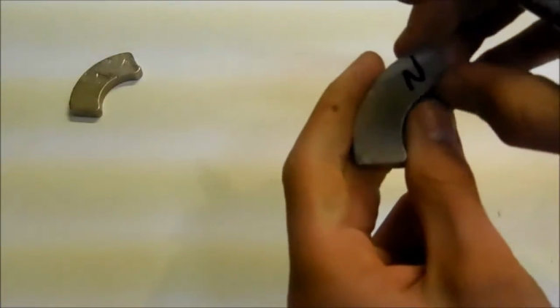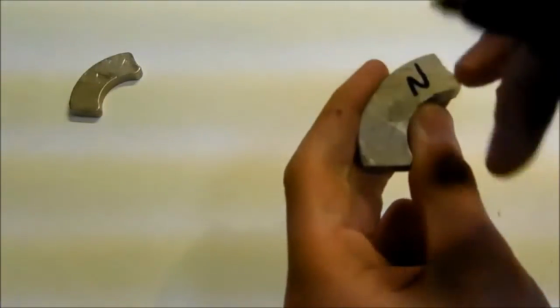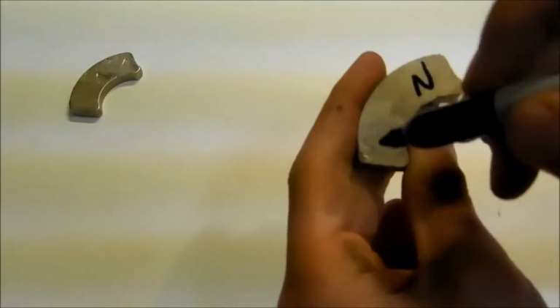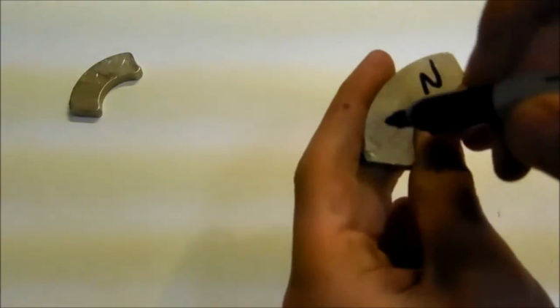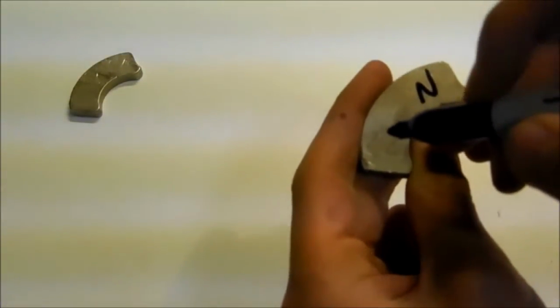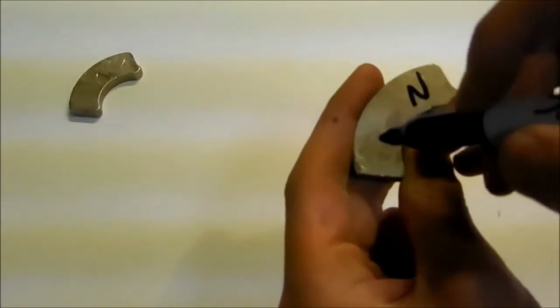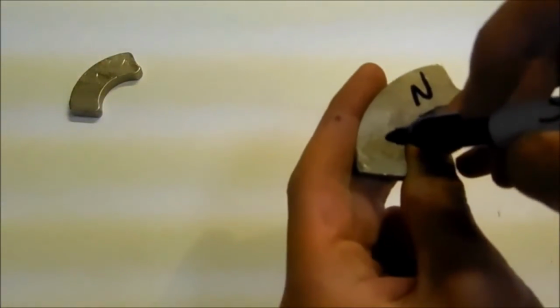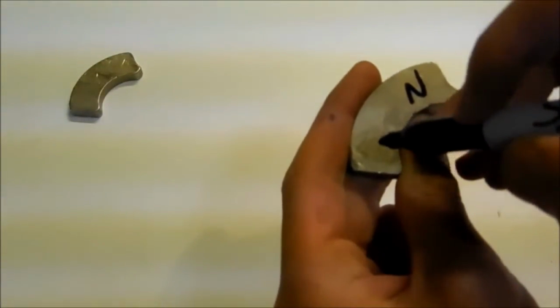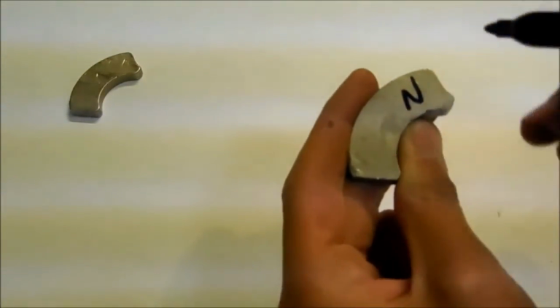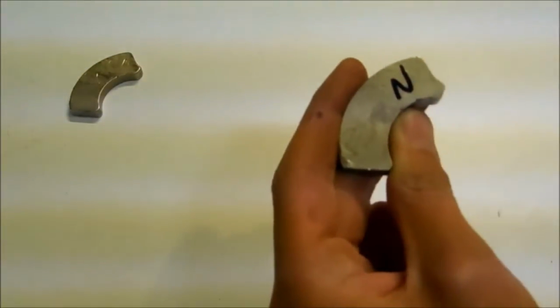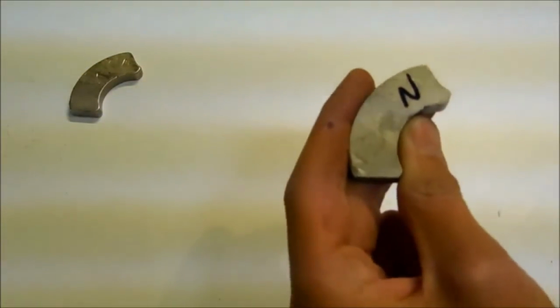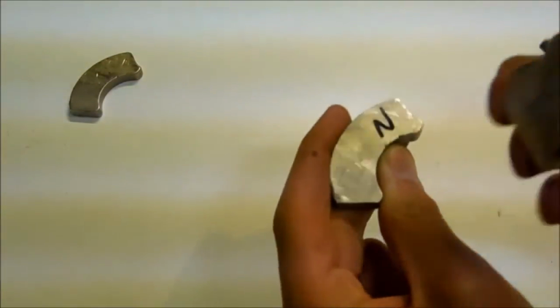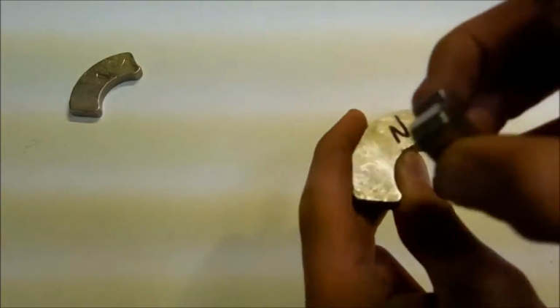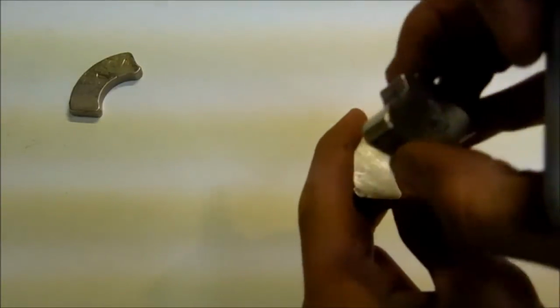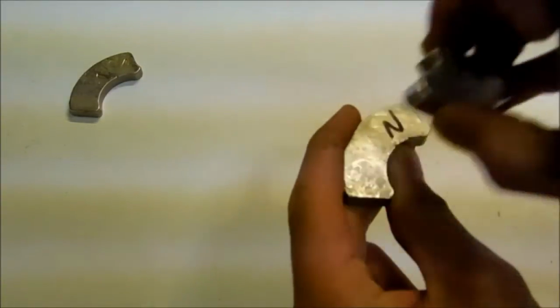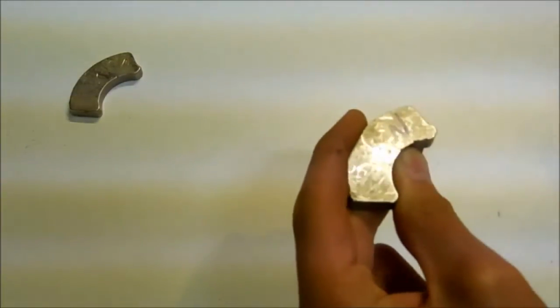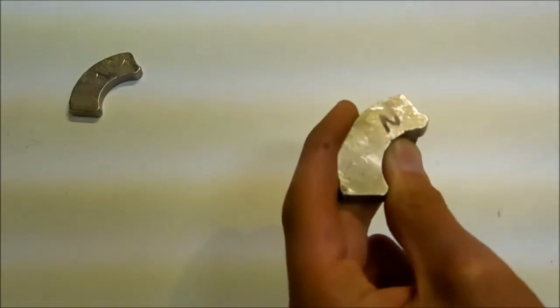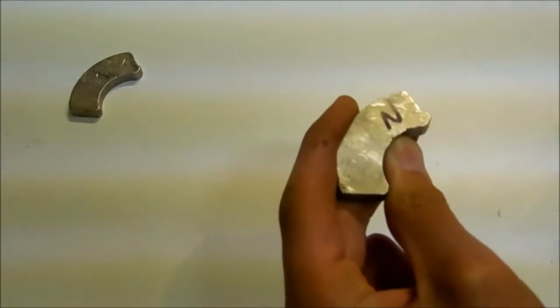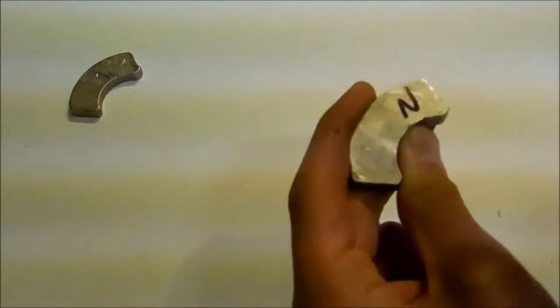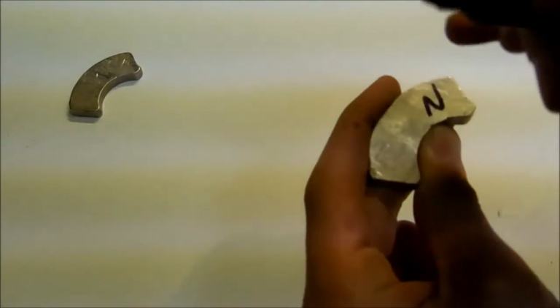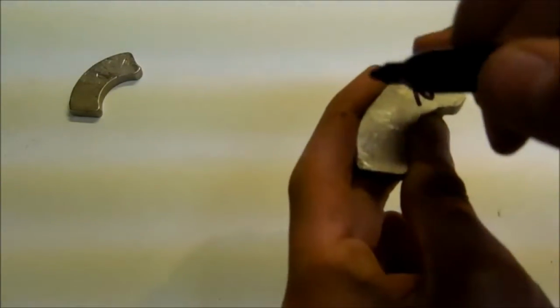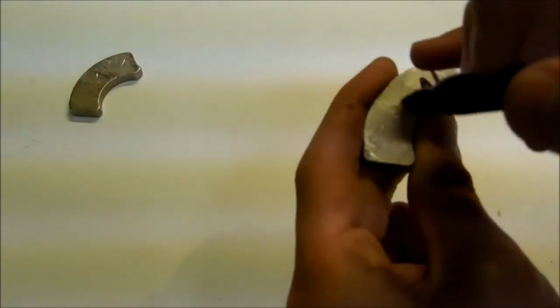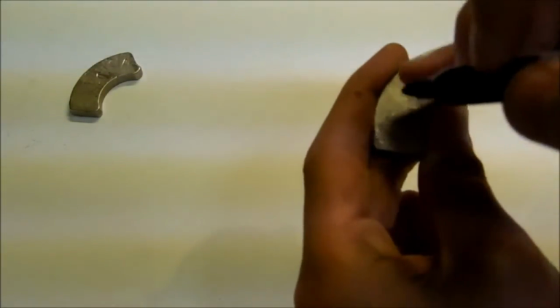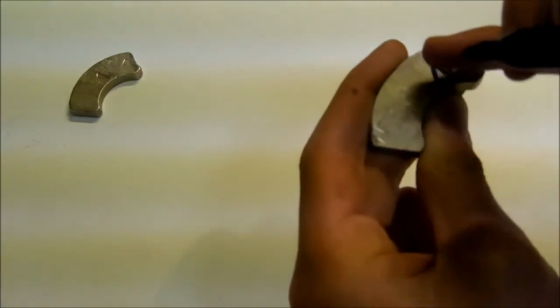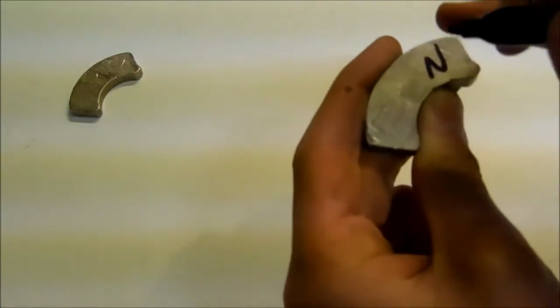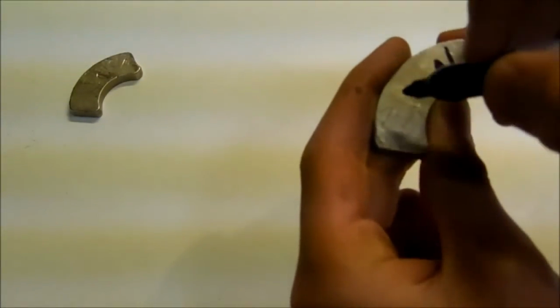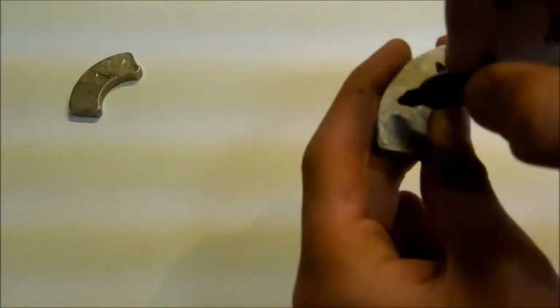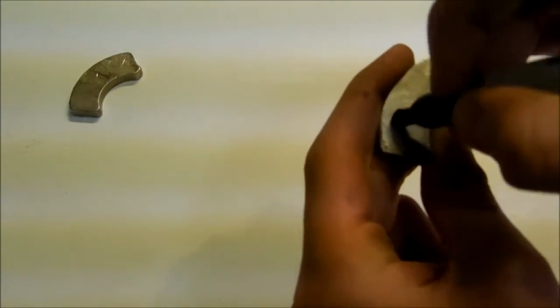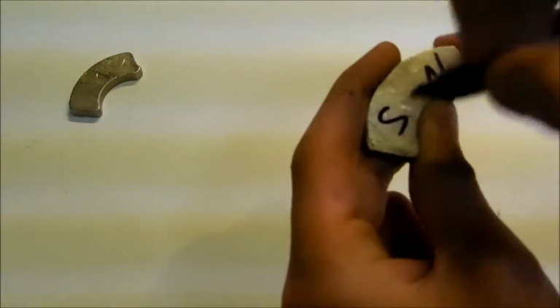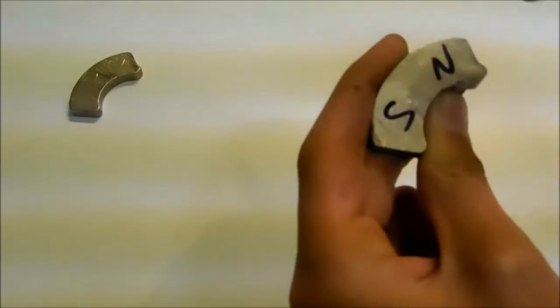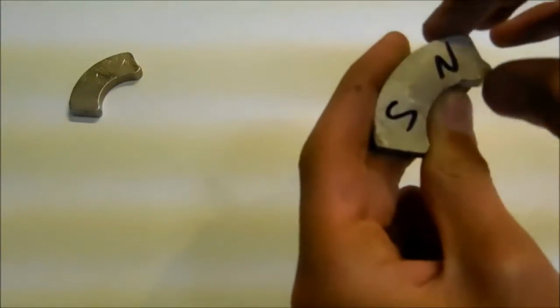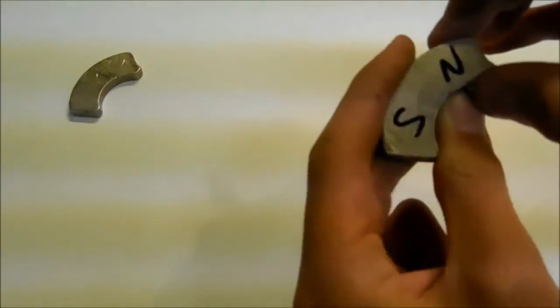And since it was repelling over here, and this is a south pole that is repelling, that means this side is a south pole also.